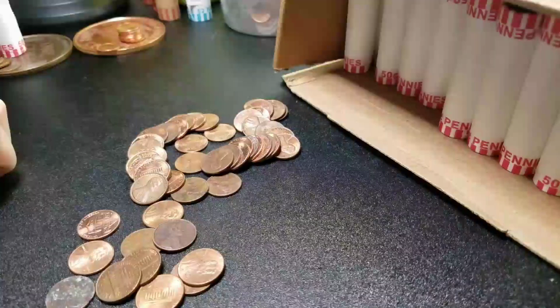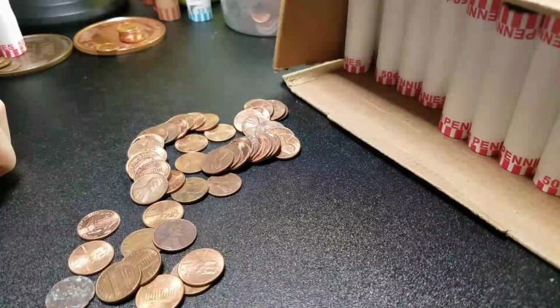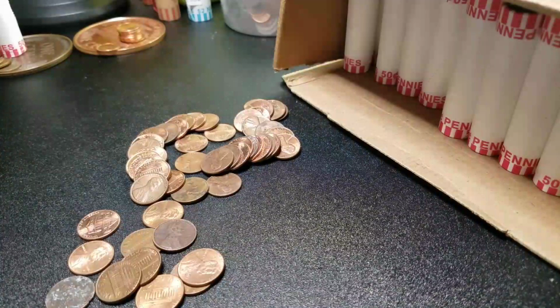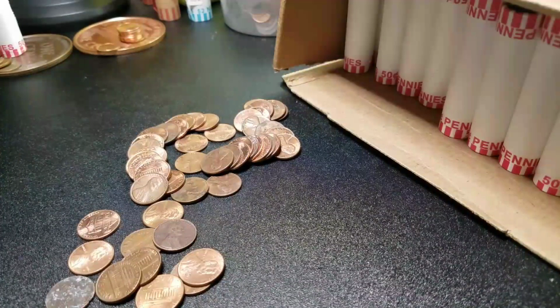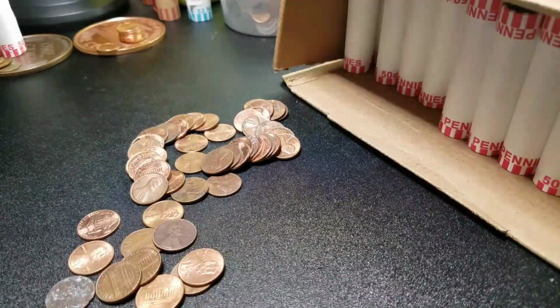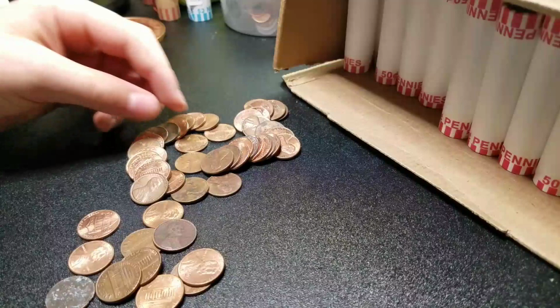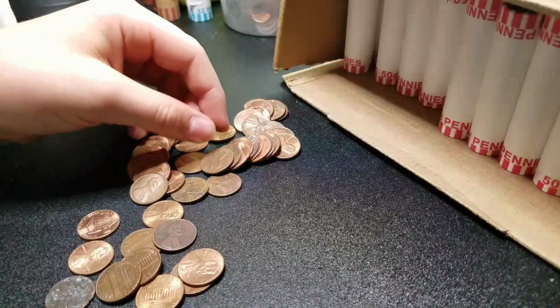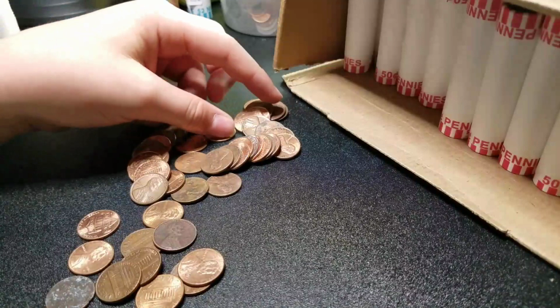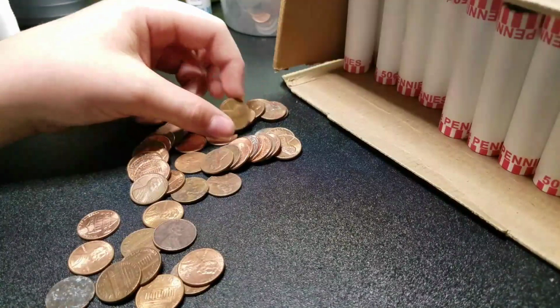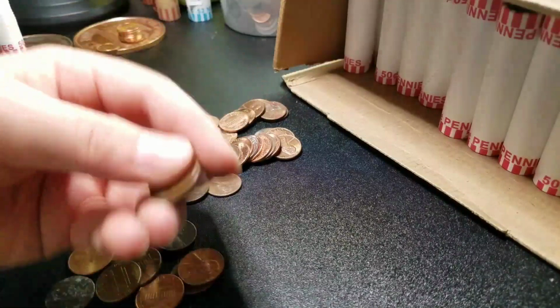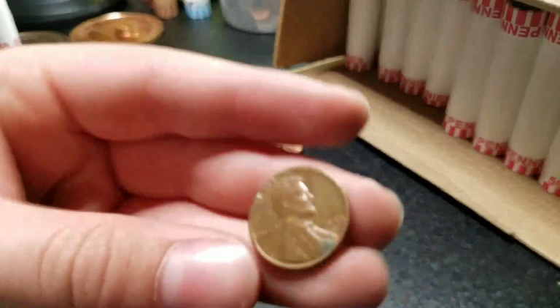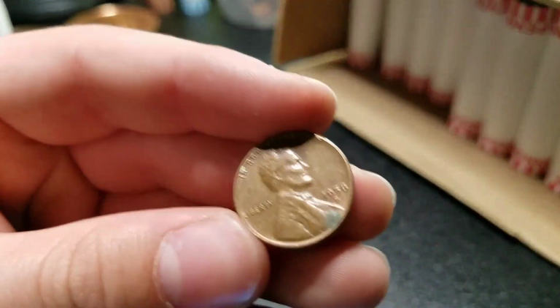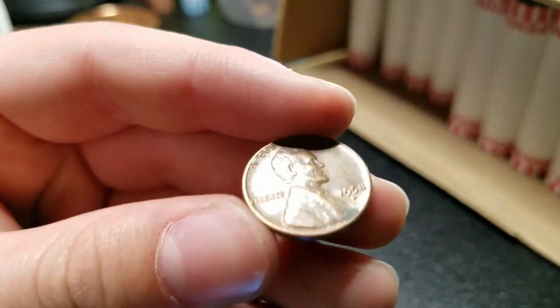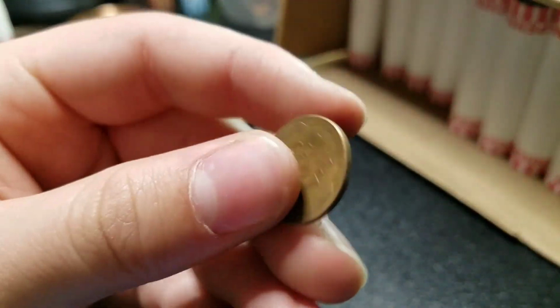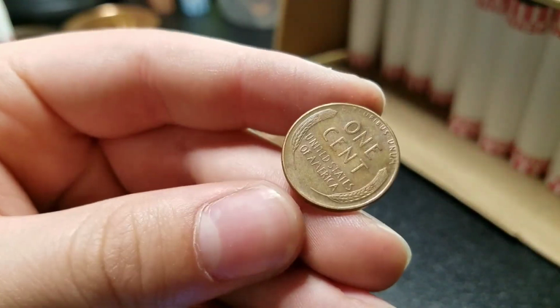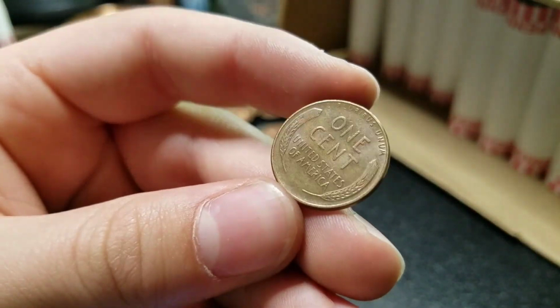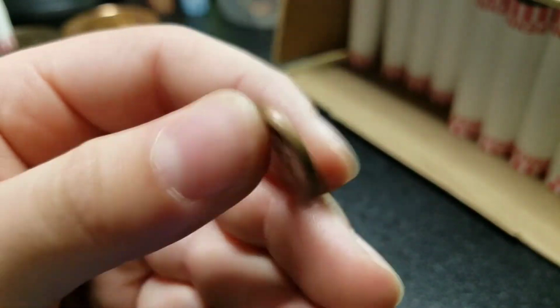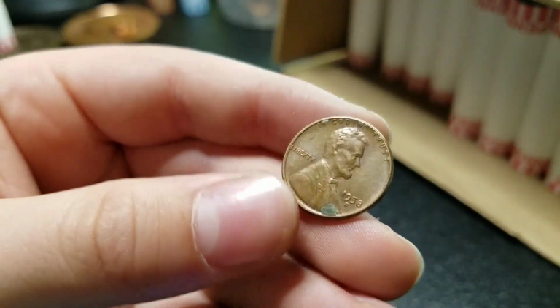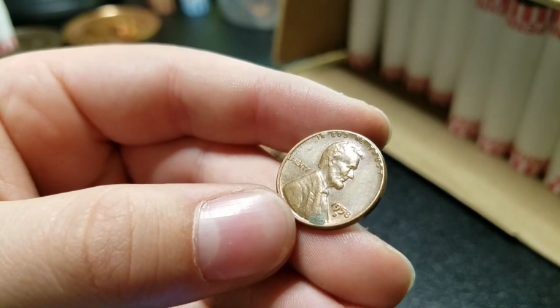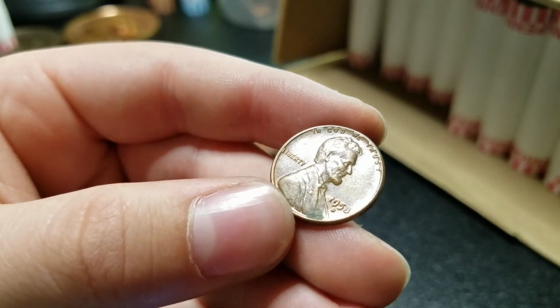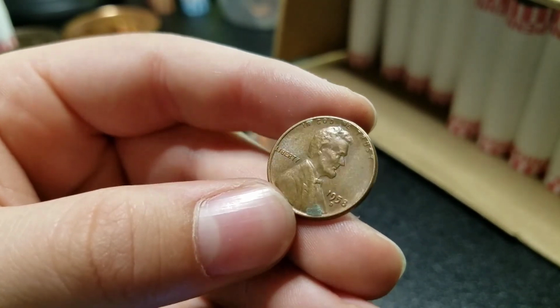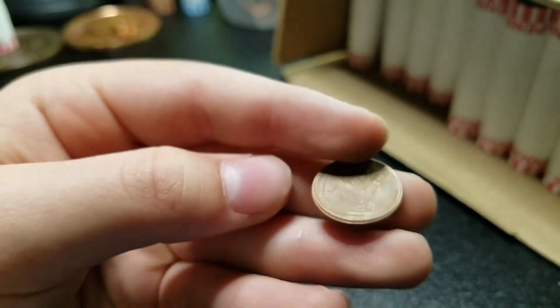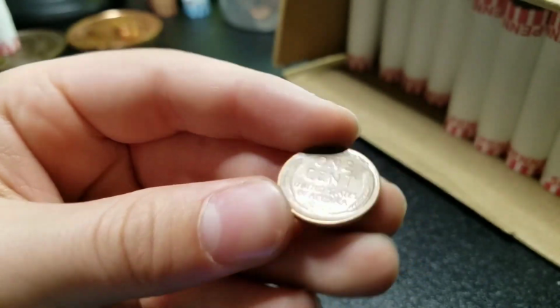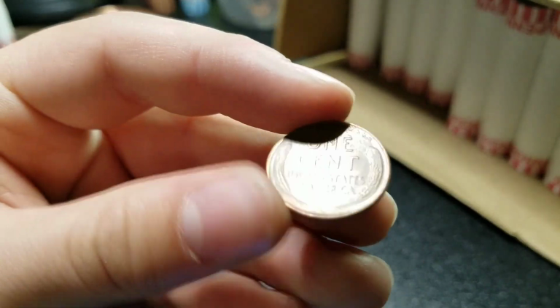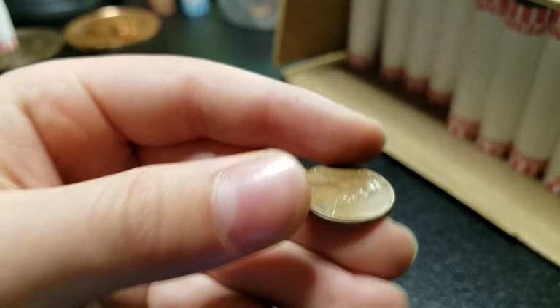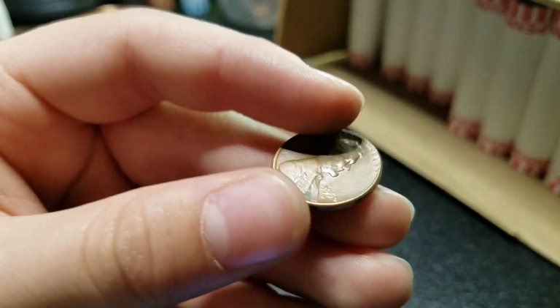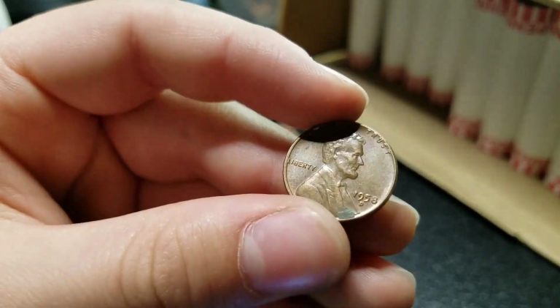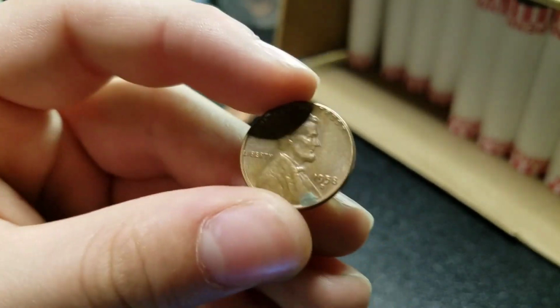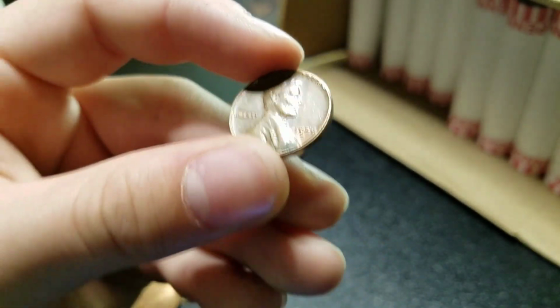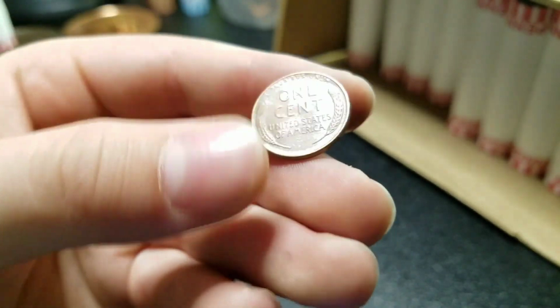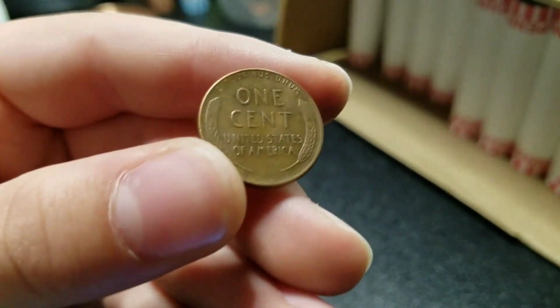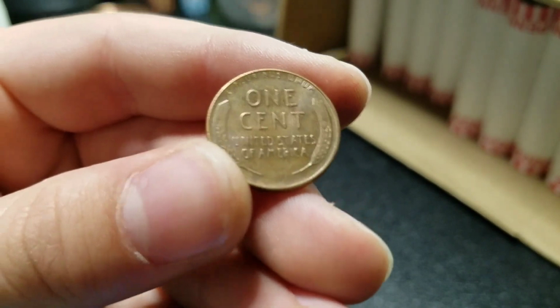All right guys, like two rolls later we got our sixth wheat: 1958 Denver. This one's in nicer shape, but it's the last year they made wheats. We'll keep going.